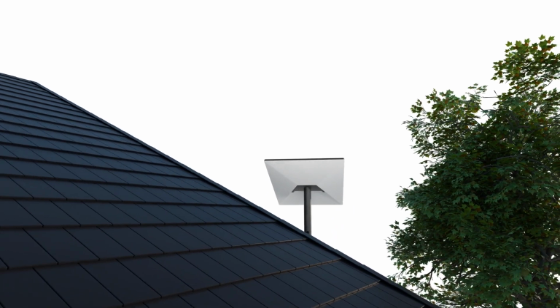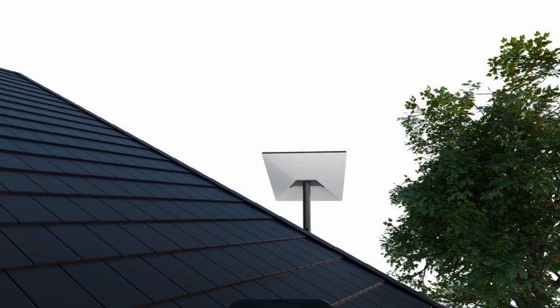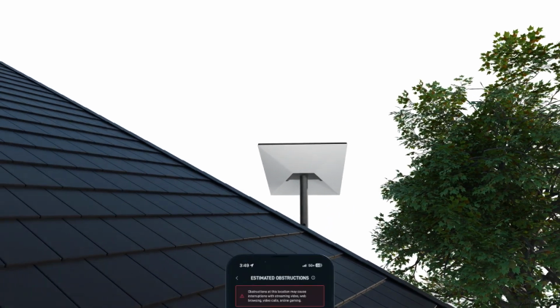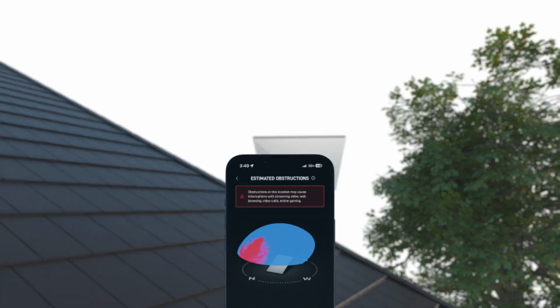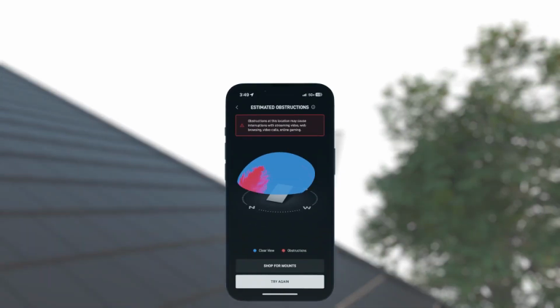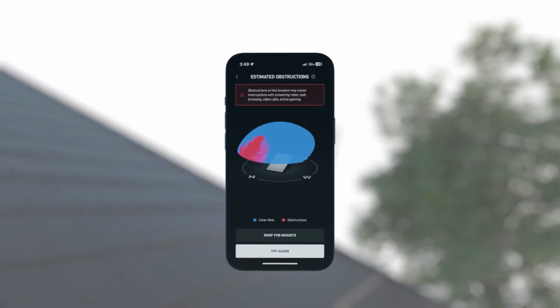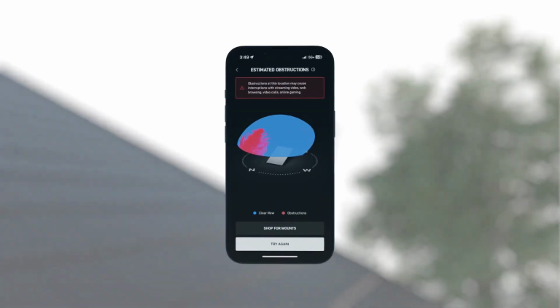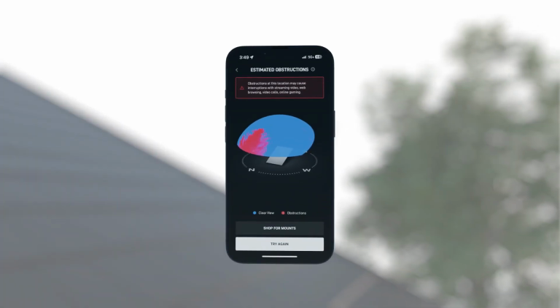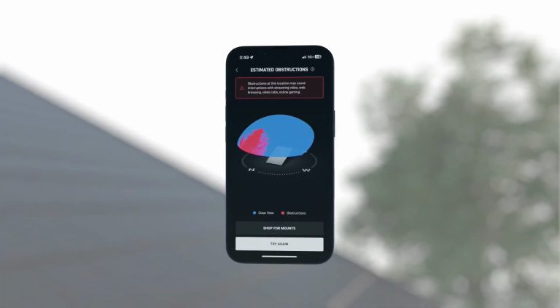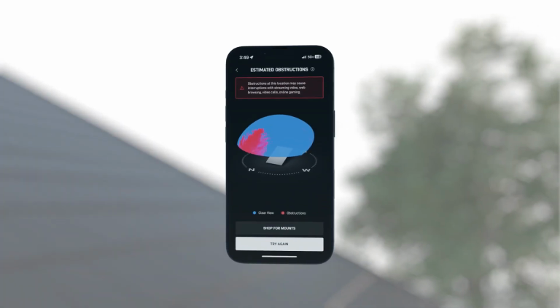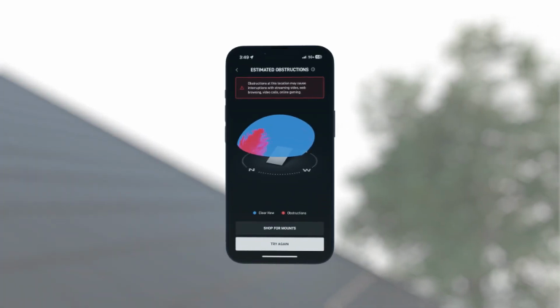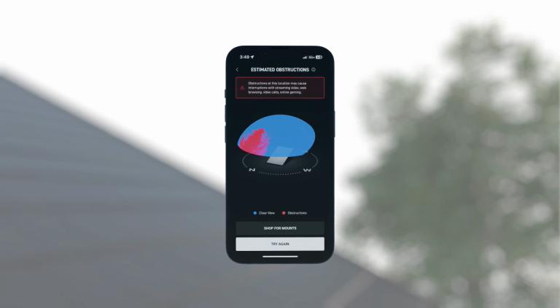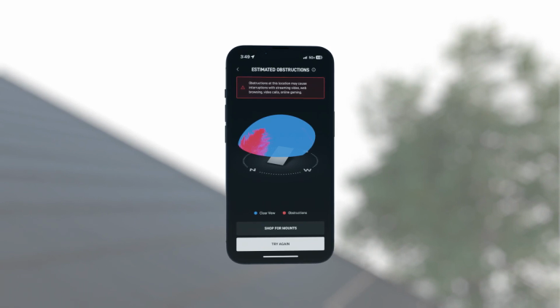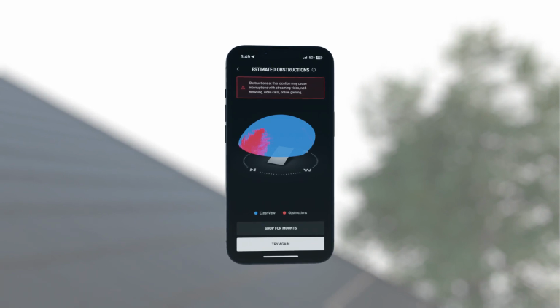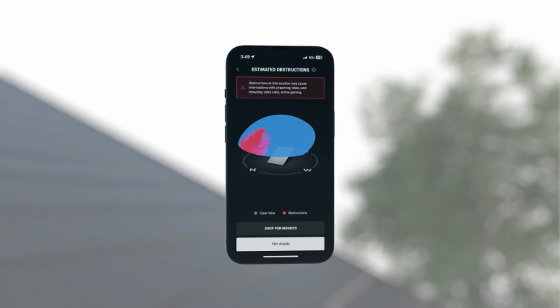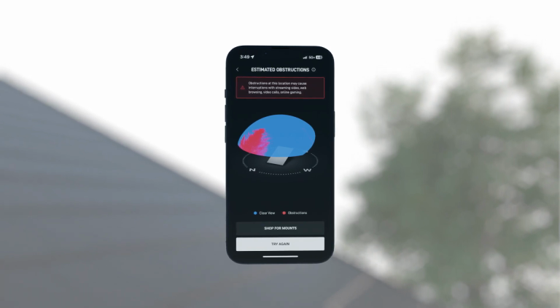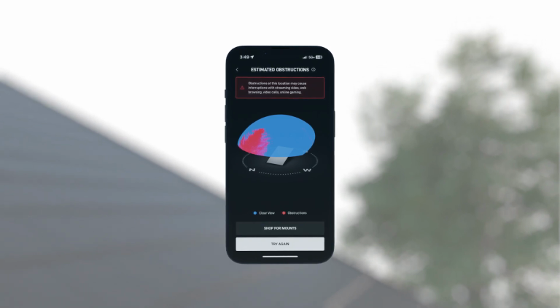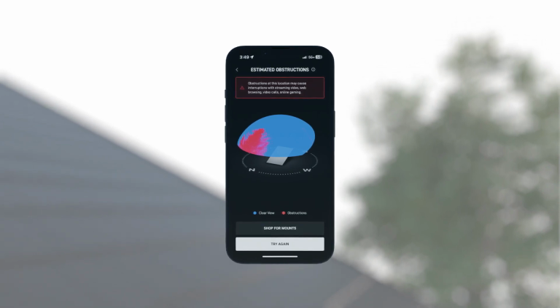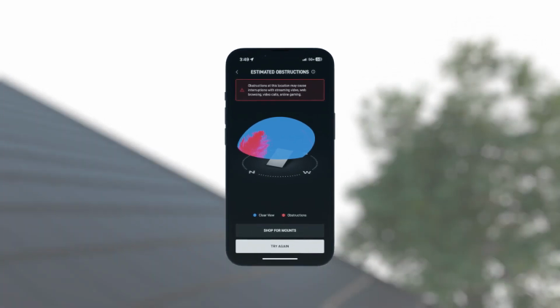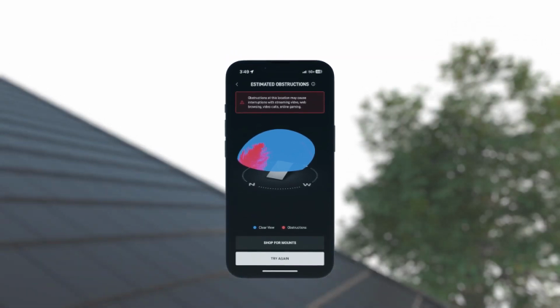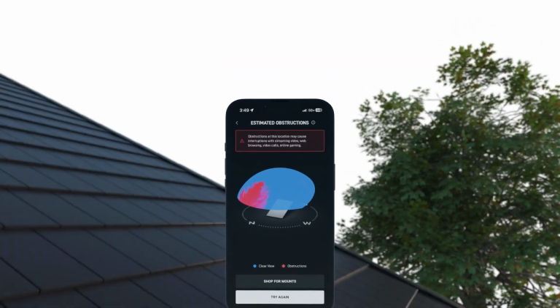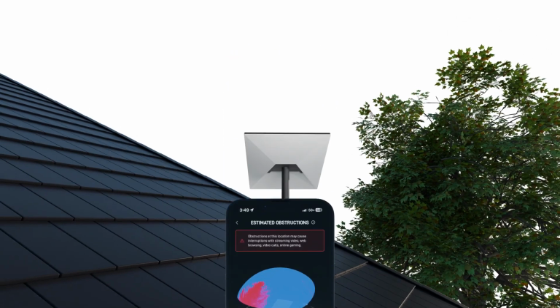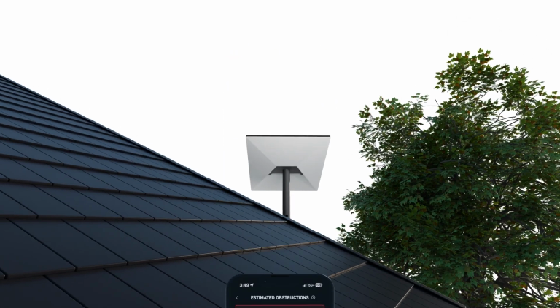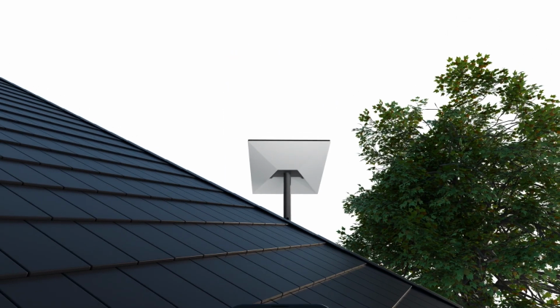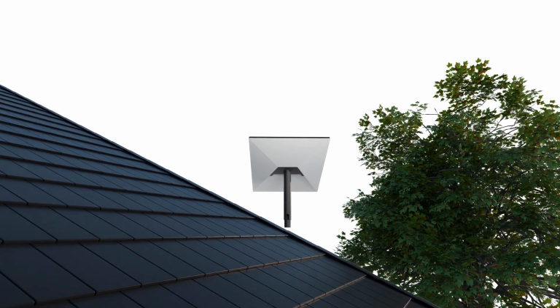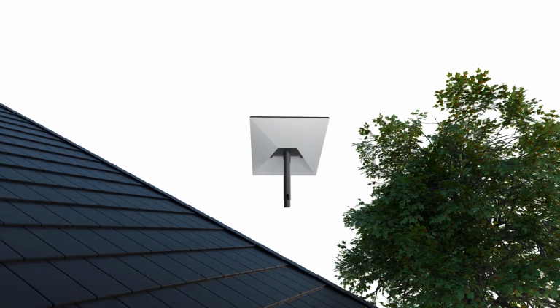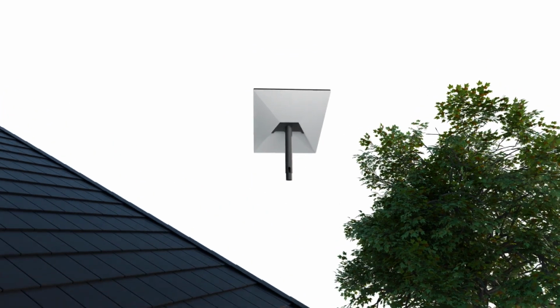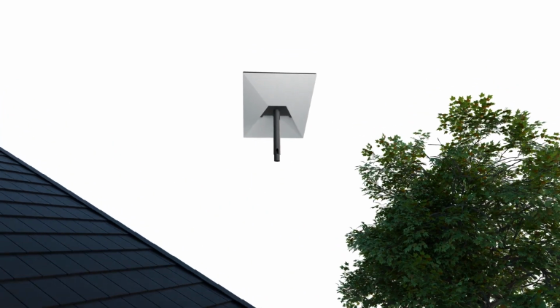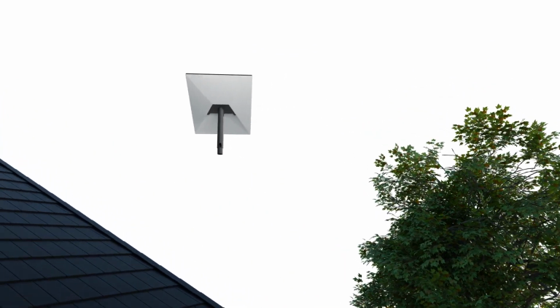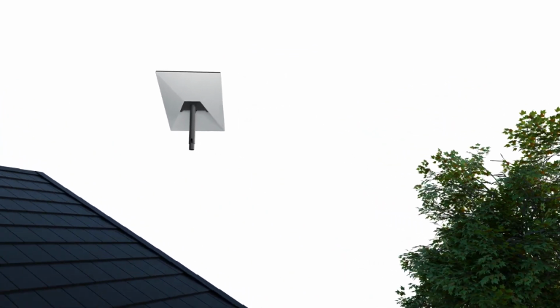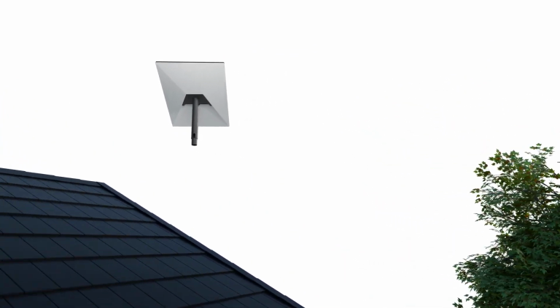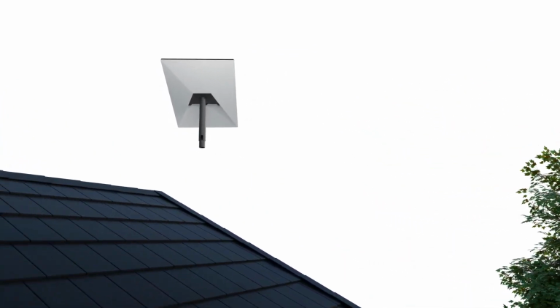The Starlink app's built-in tool can help identify obstructions like hills, trees, or buildings. For best results, use the app at the exact height and location you plan to install your Starlink. For more information, watch our video on obstructions.